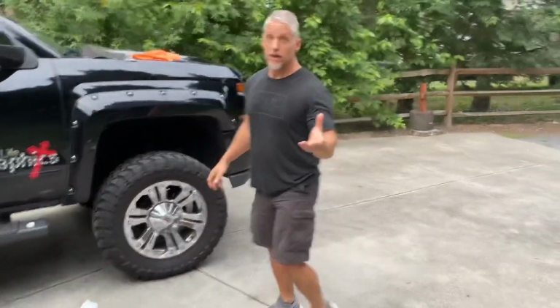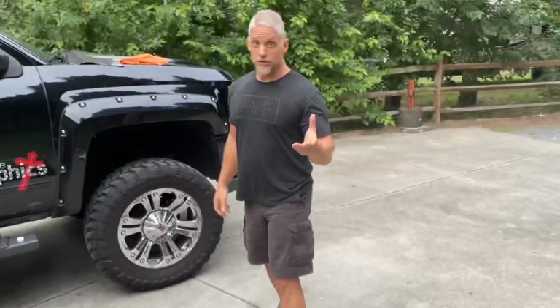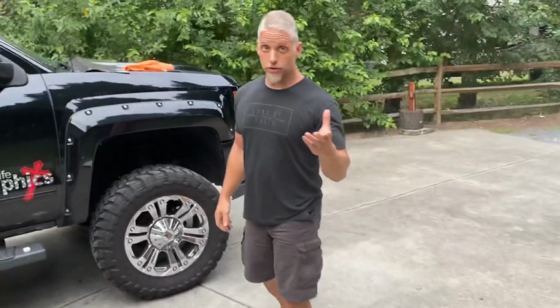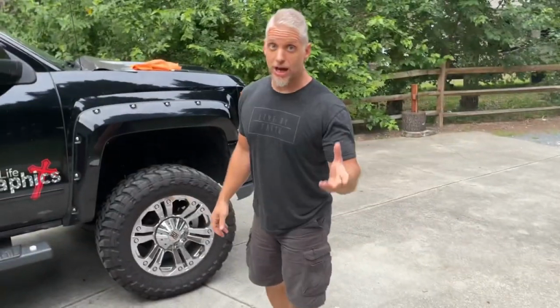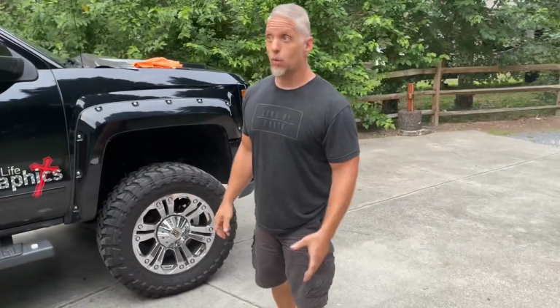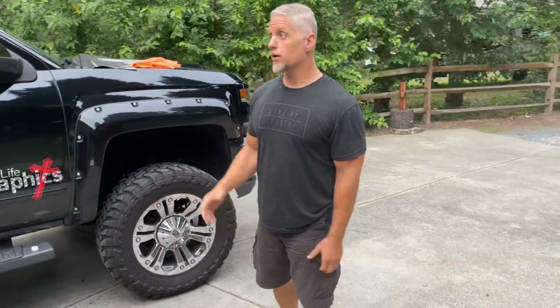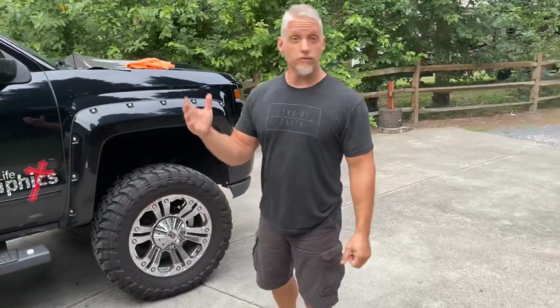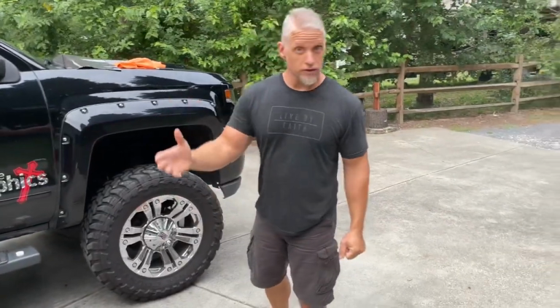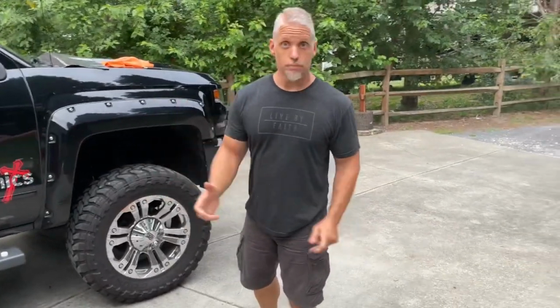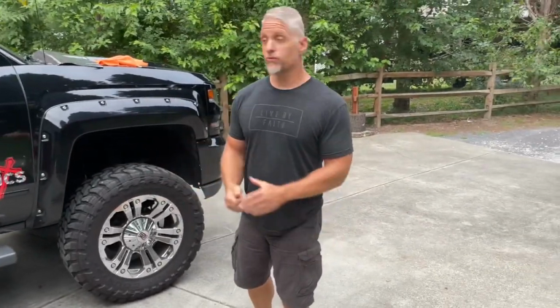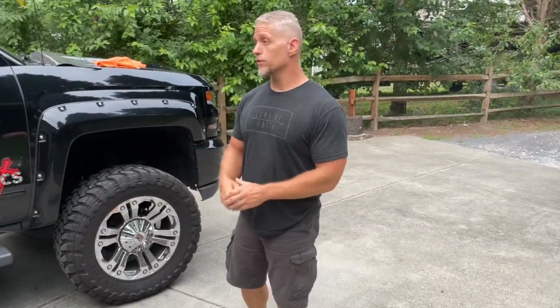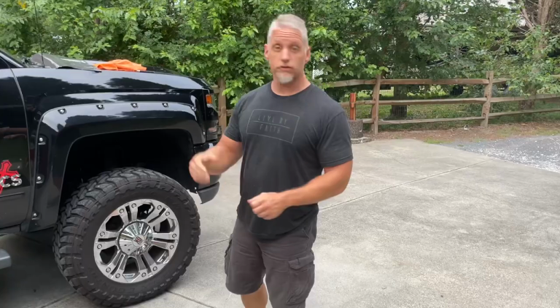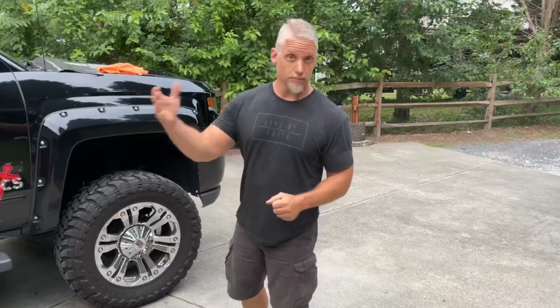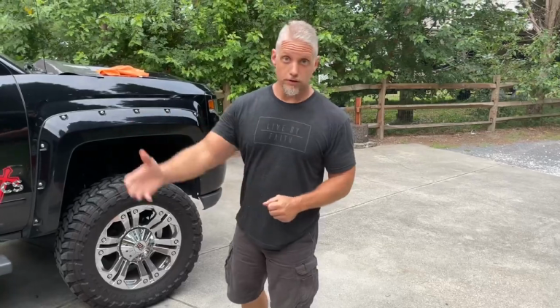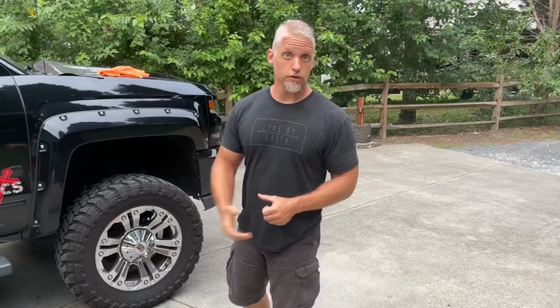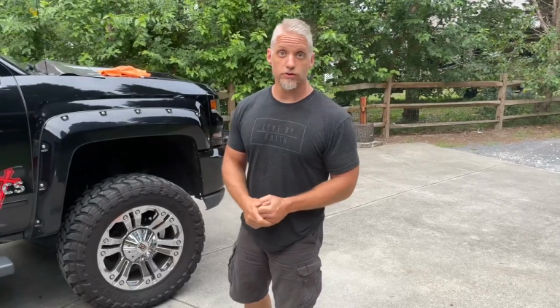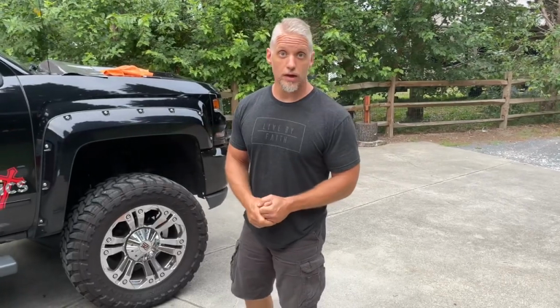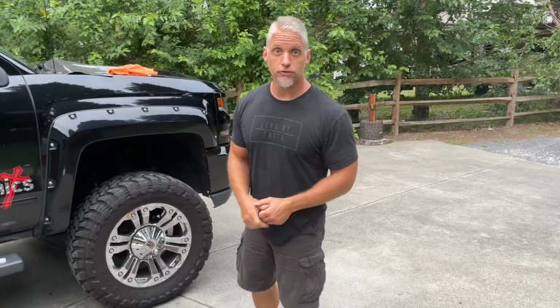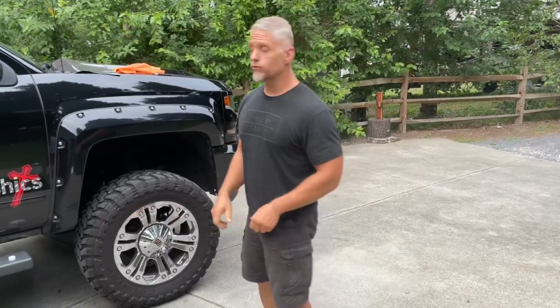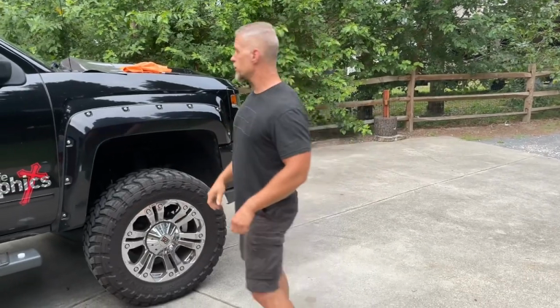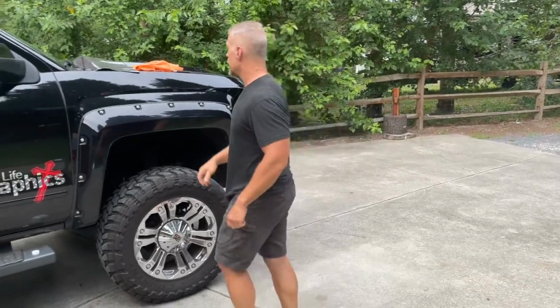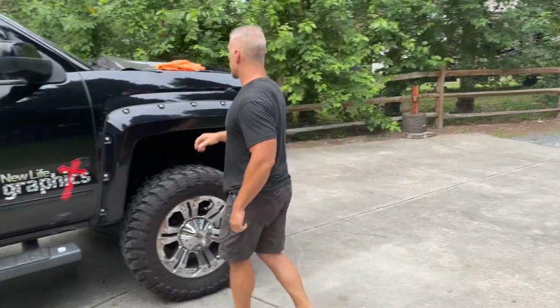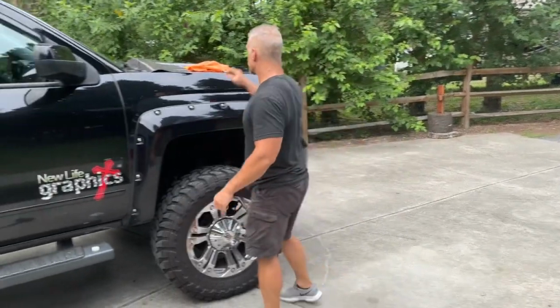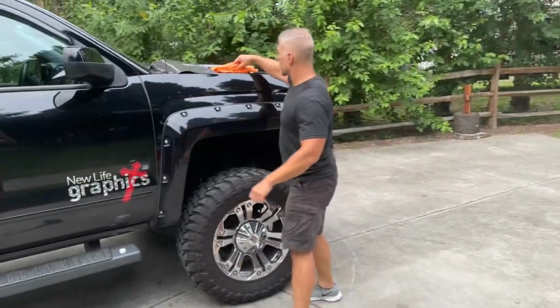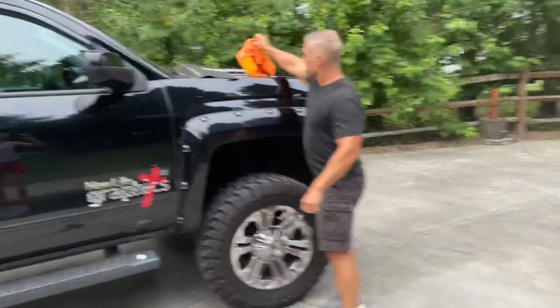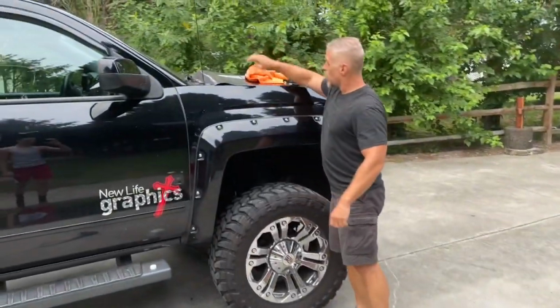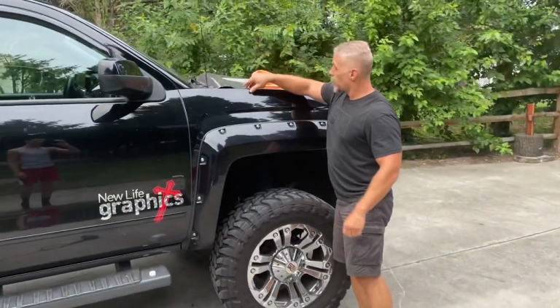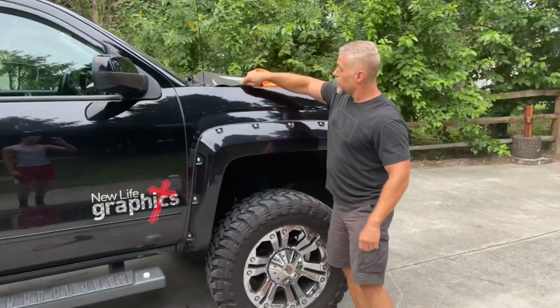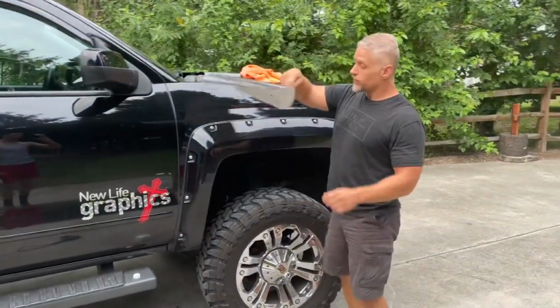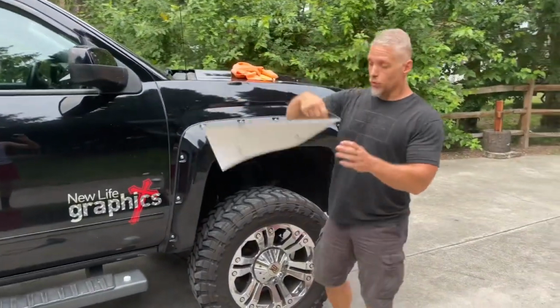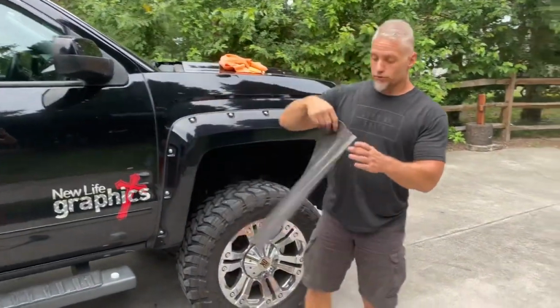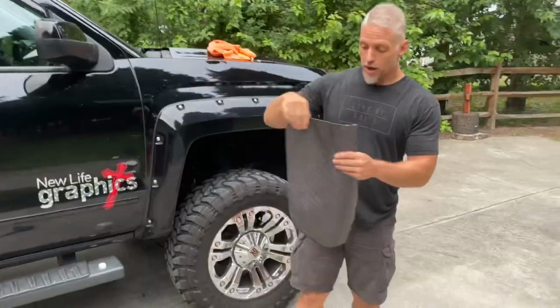If you're a DIYer, if you've never done it before, if this is something that's turned into a side hustle for you, and you've ordered from us, this is for you.